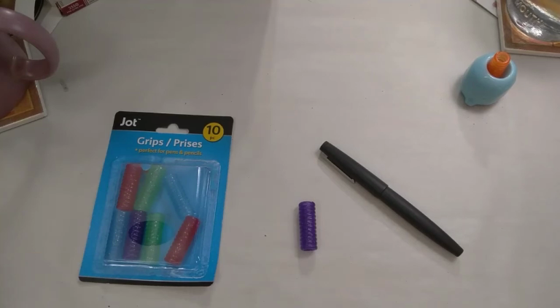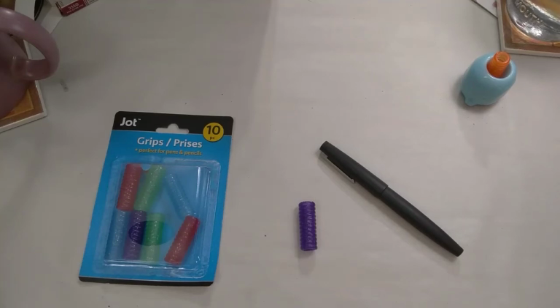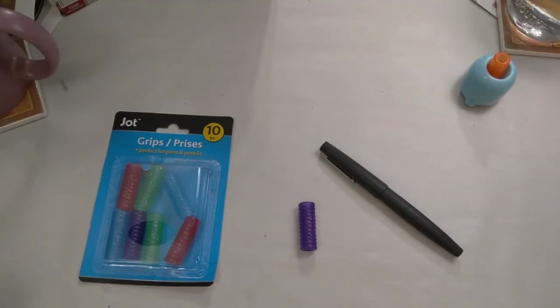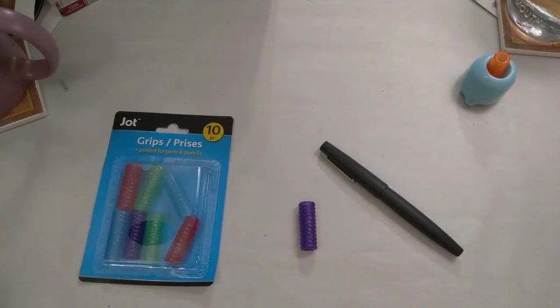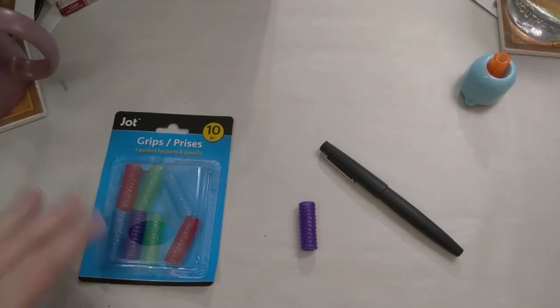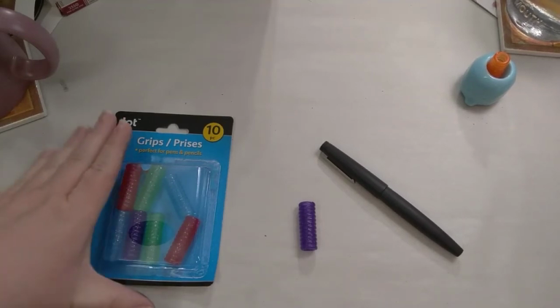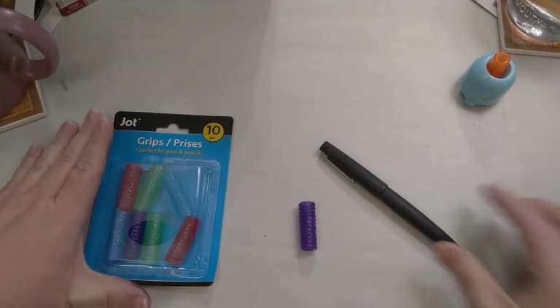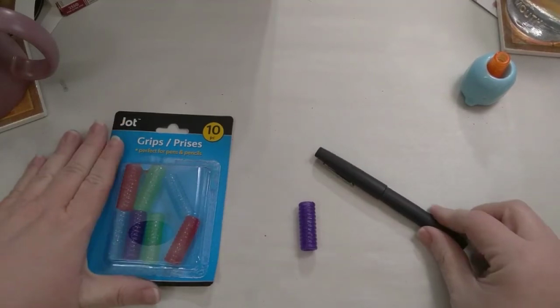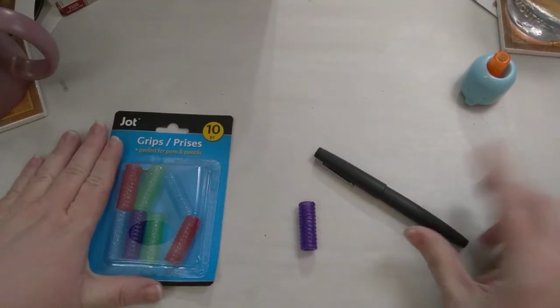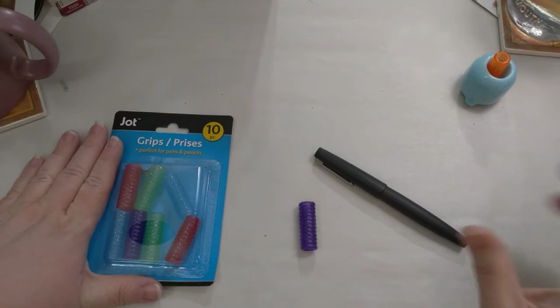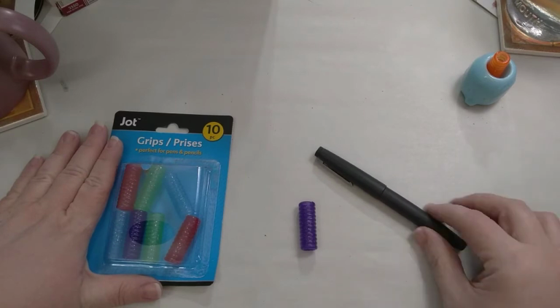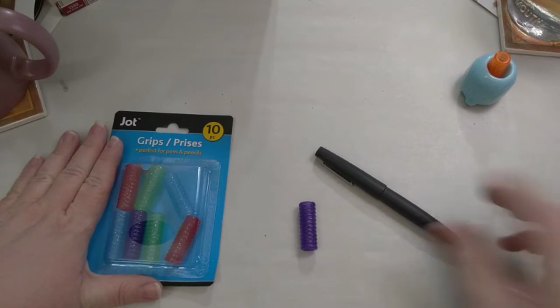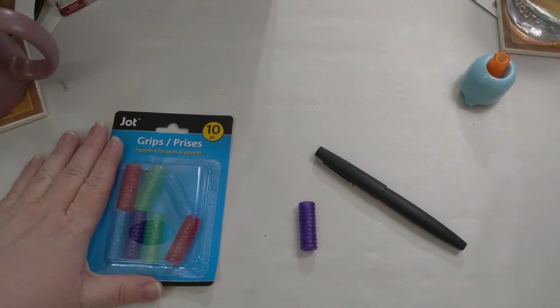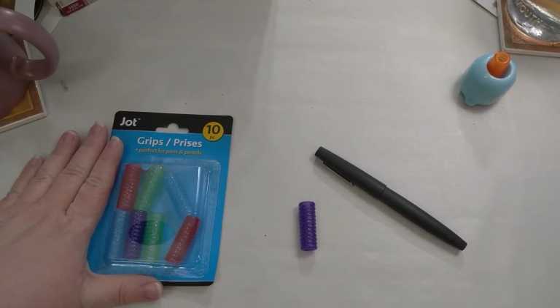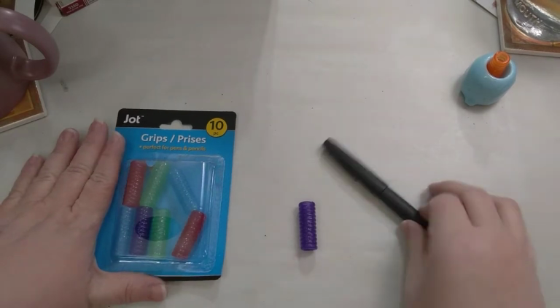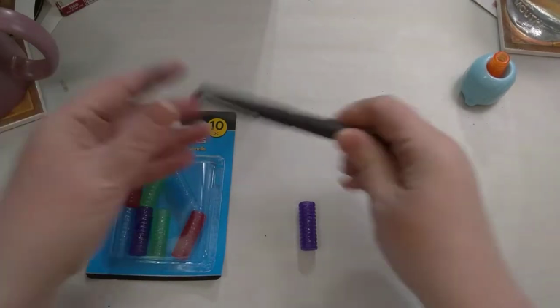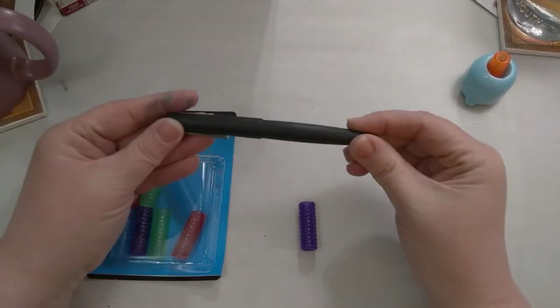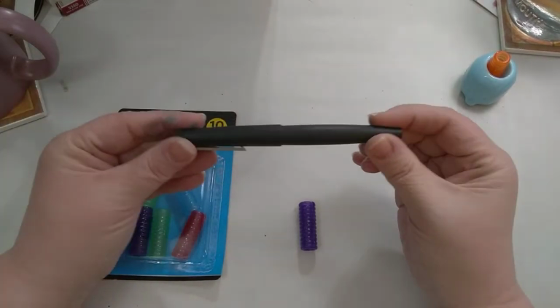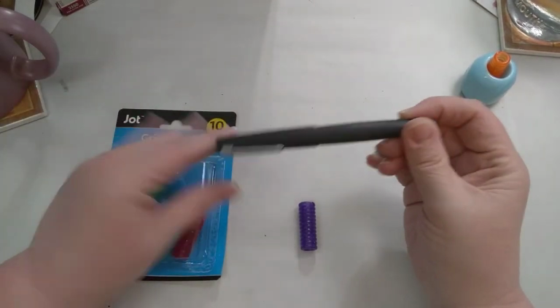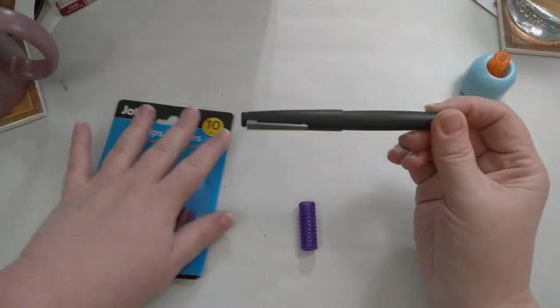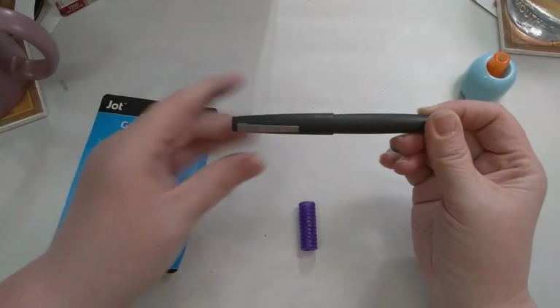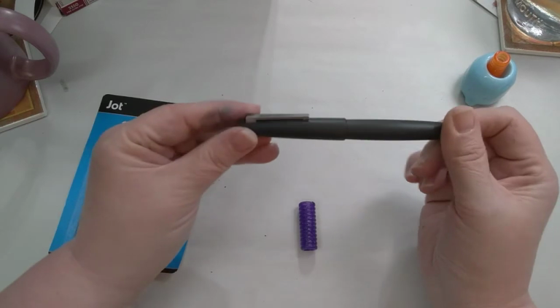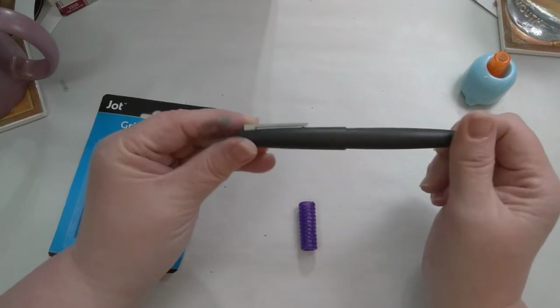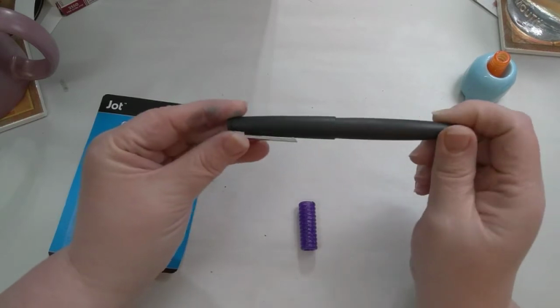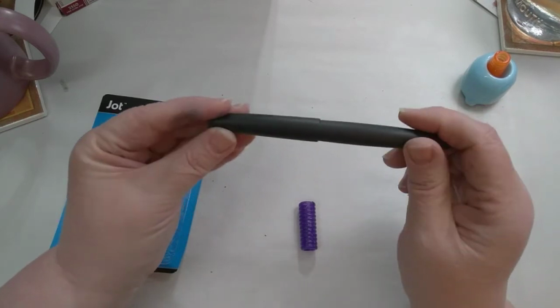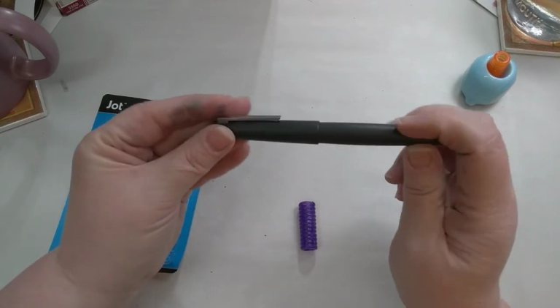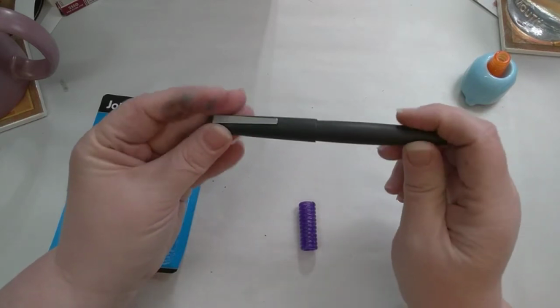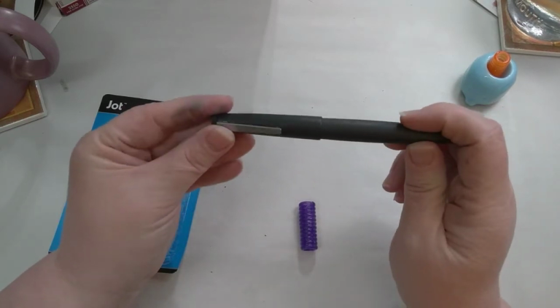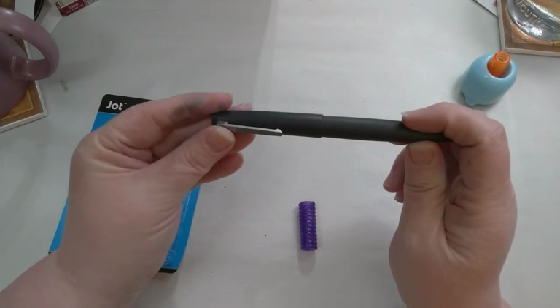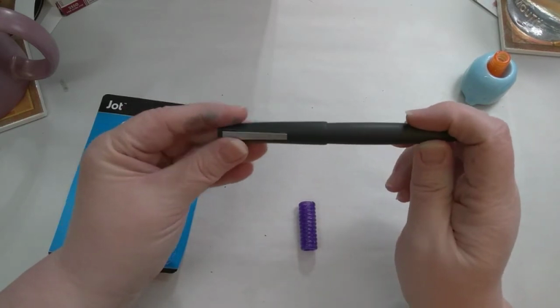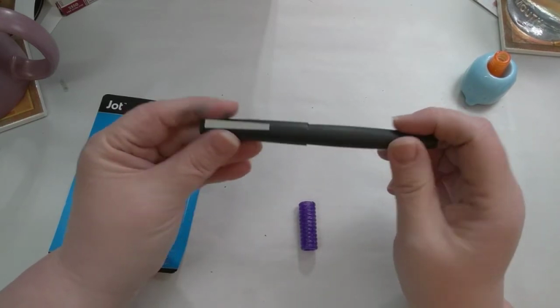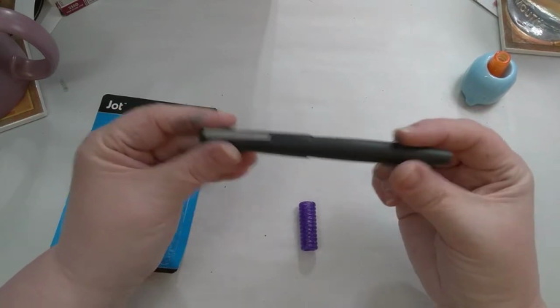Hey folks, this is Mary, welcome back to my channel. I just have a quick tip for you today. This is my Lamy 2000 and it's made out of macrolon, which I really don't know what macrolon is,